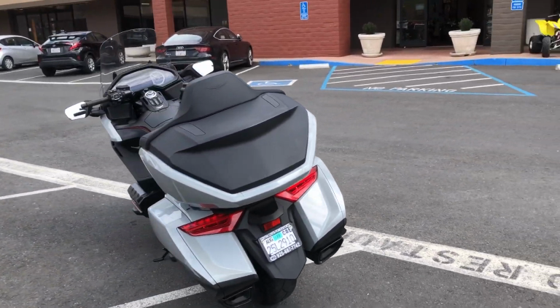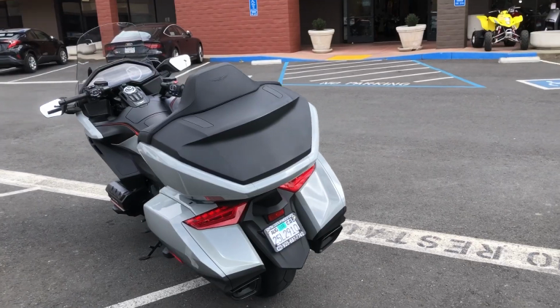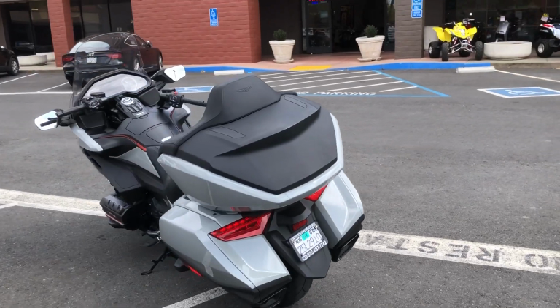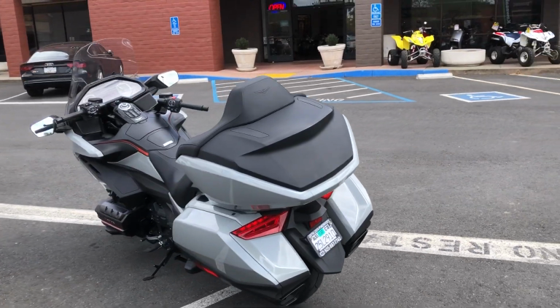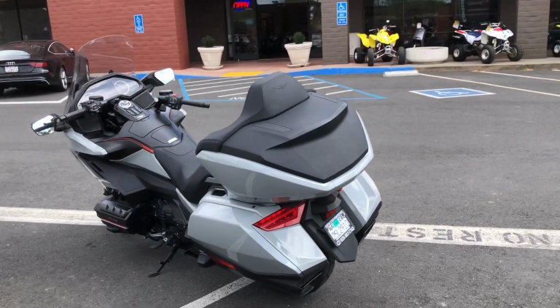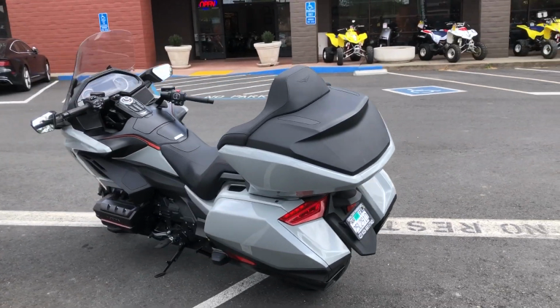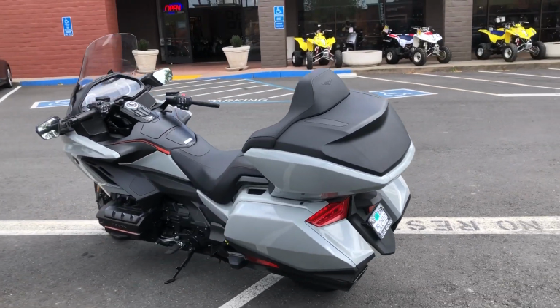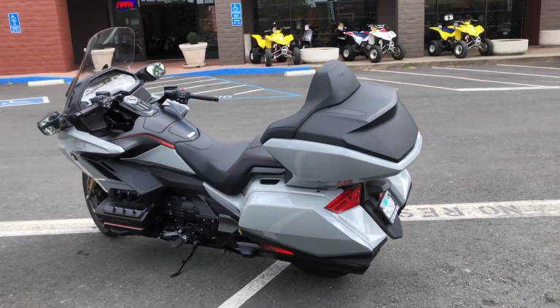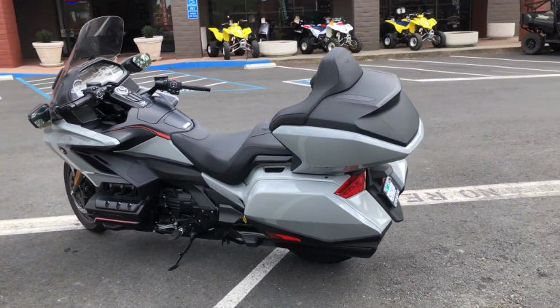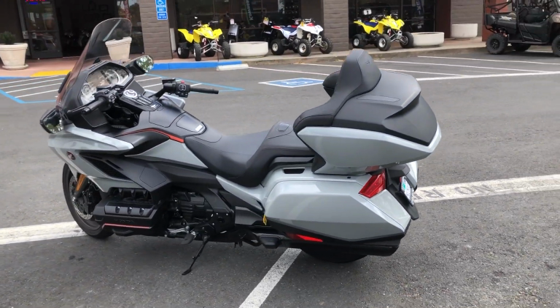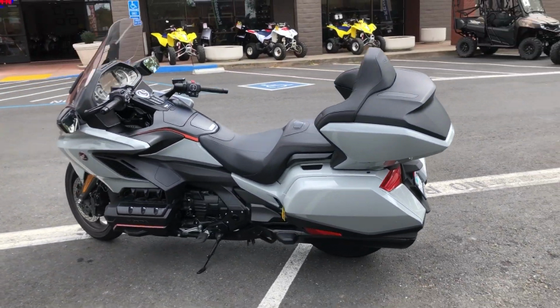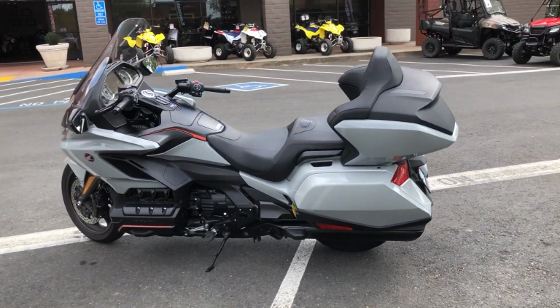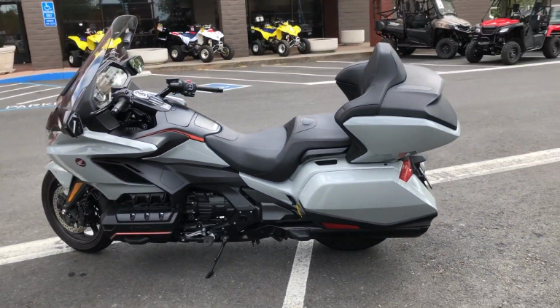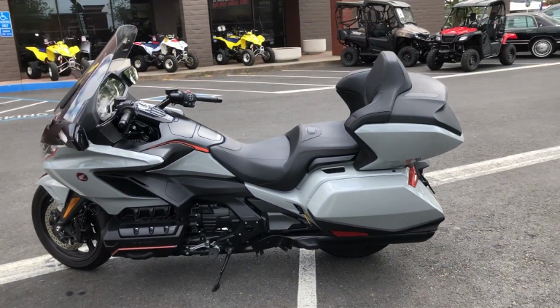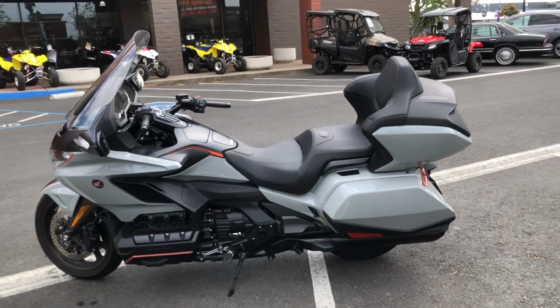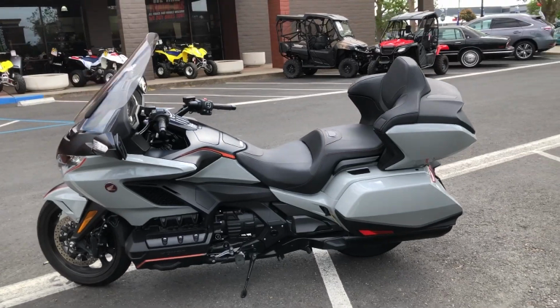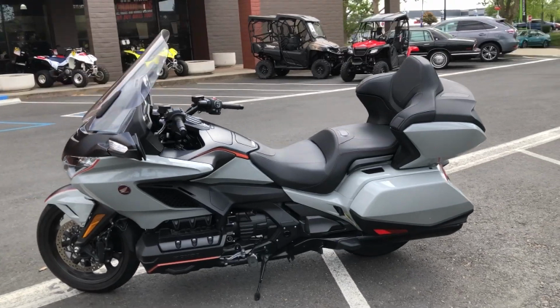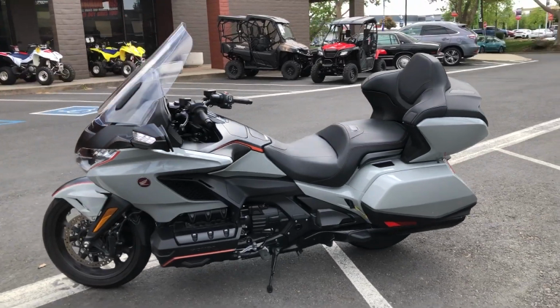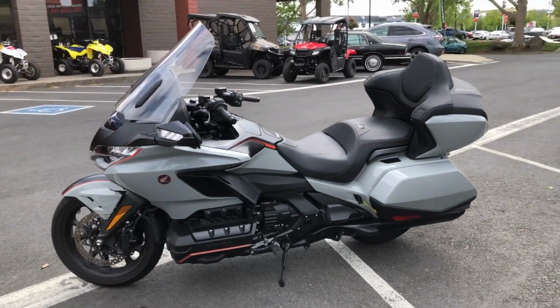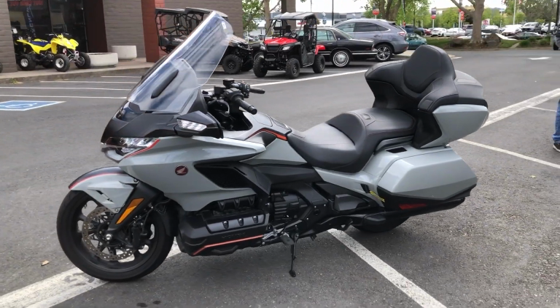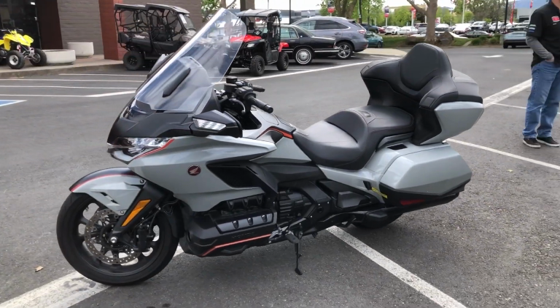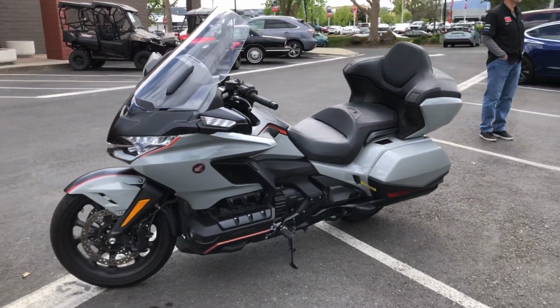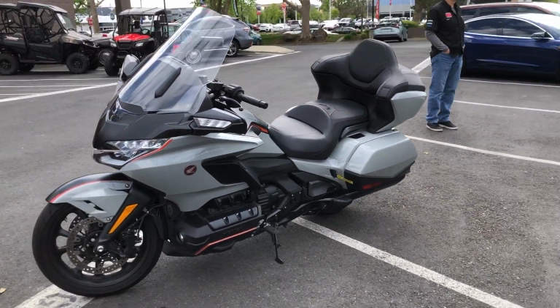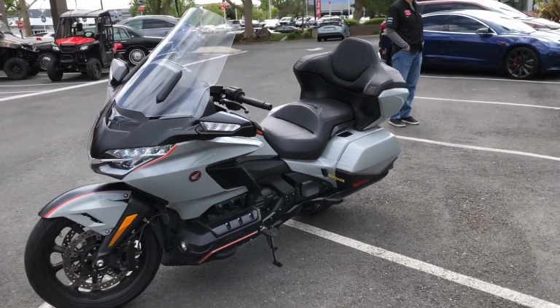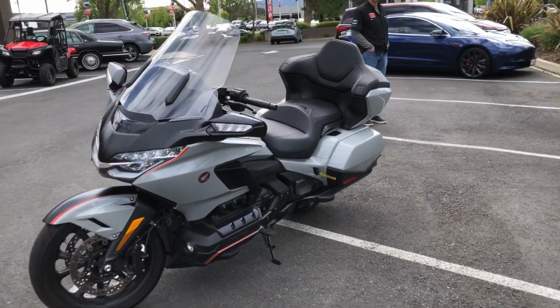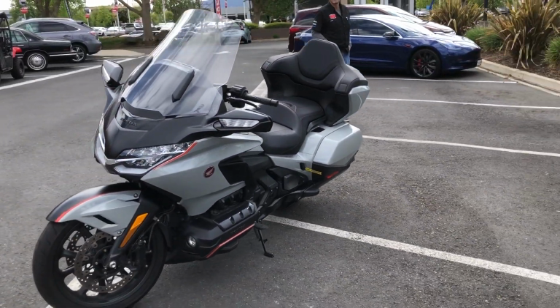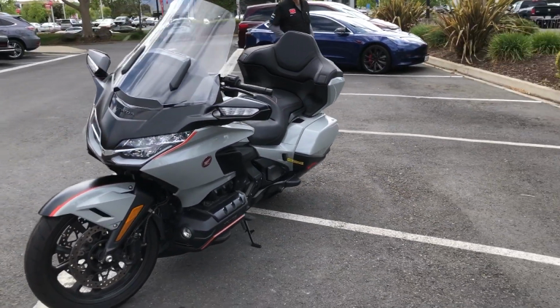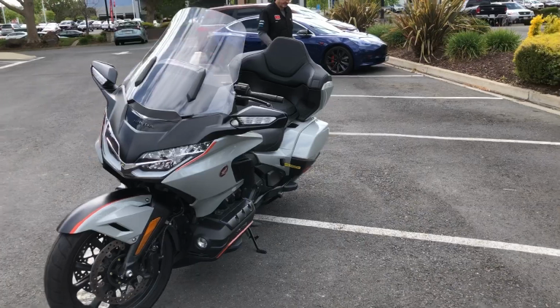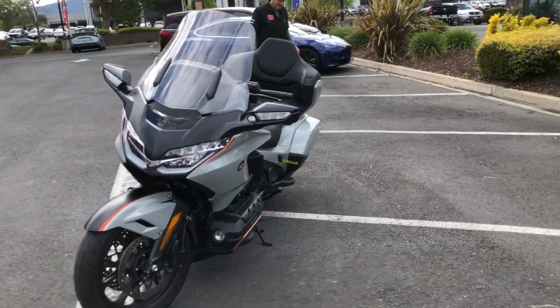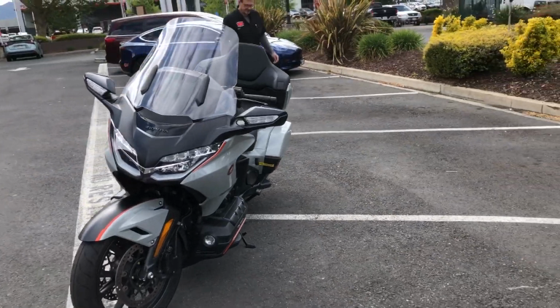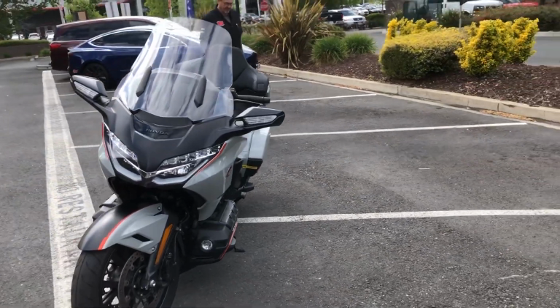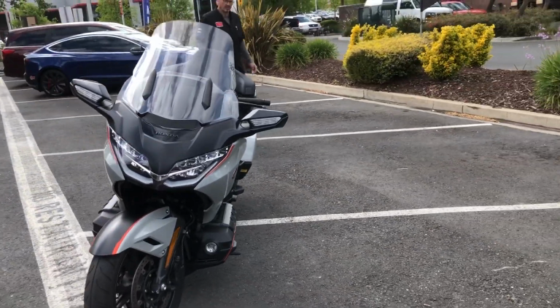This beautiful Gold Wing is priced to sell at just $24,499. Come on by and make your Gold Wing dreams come true in this unique gray color.